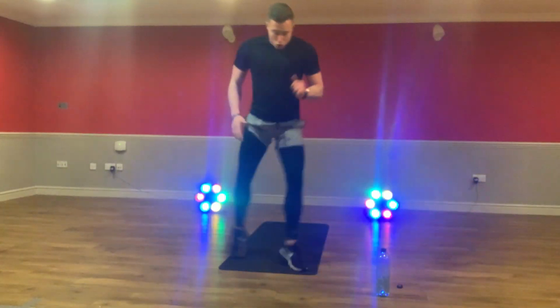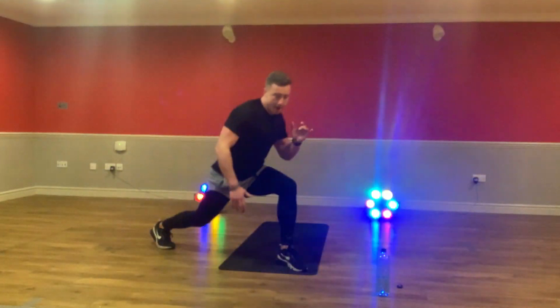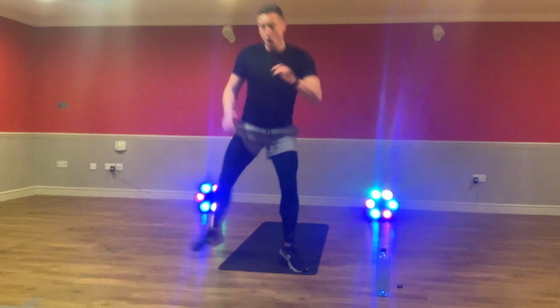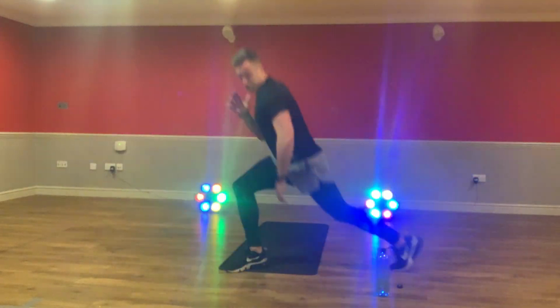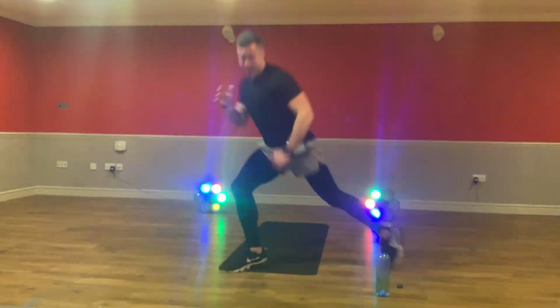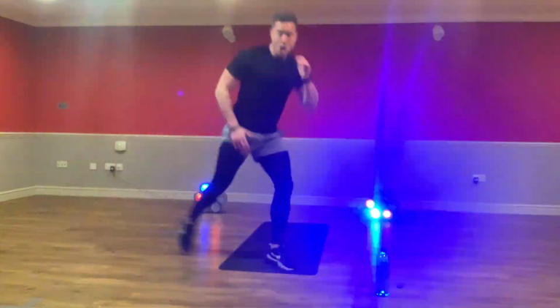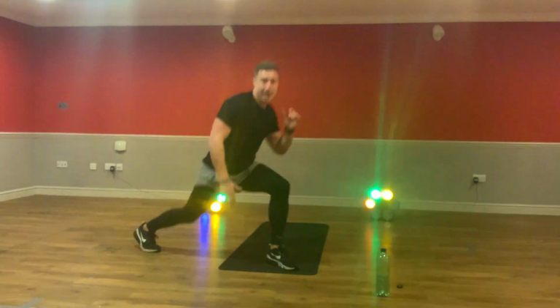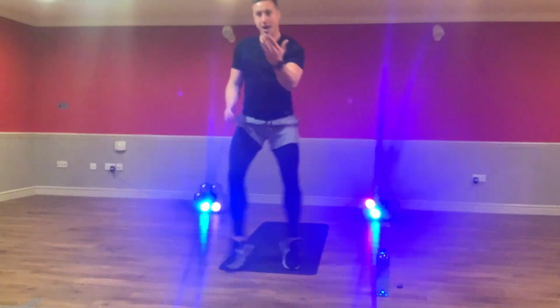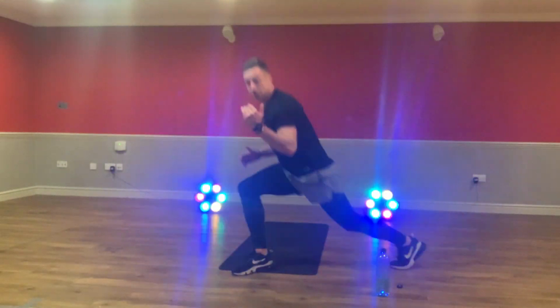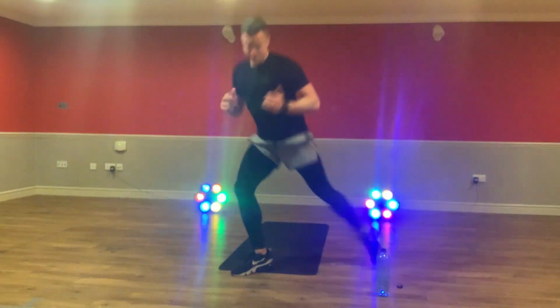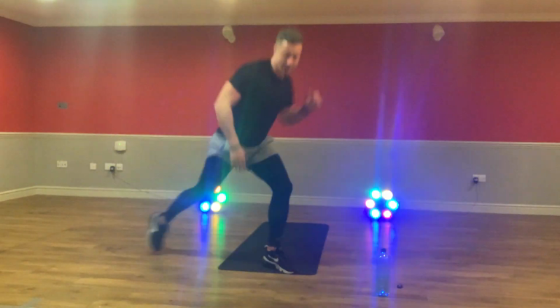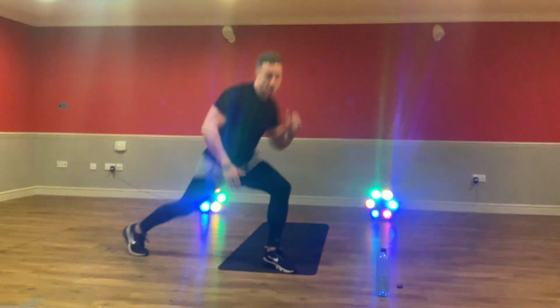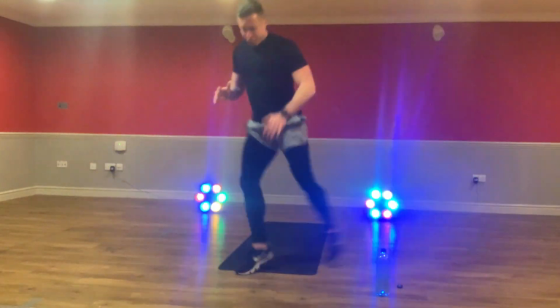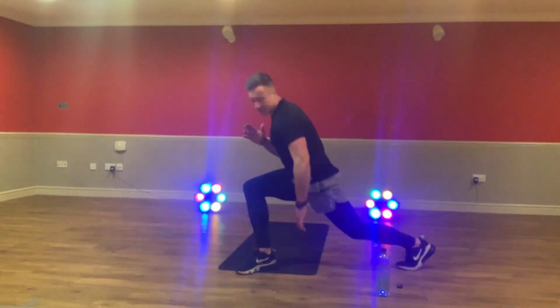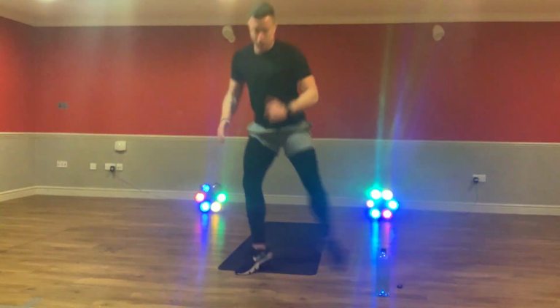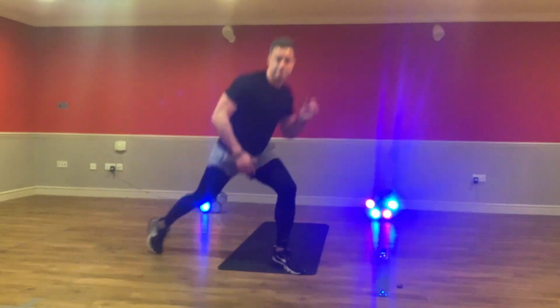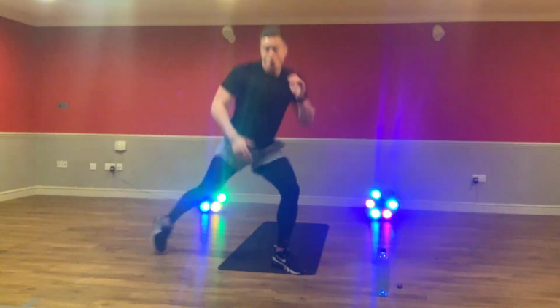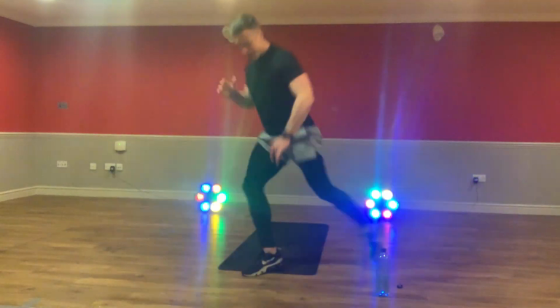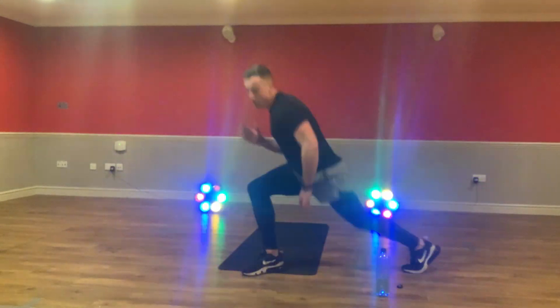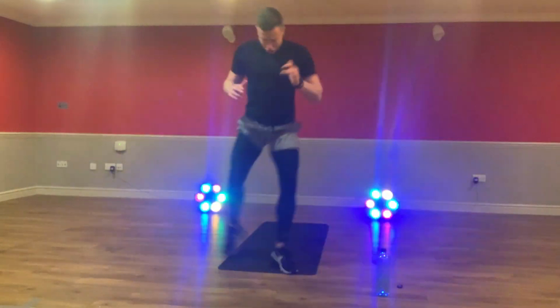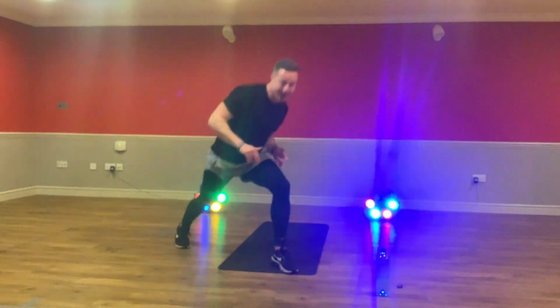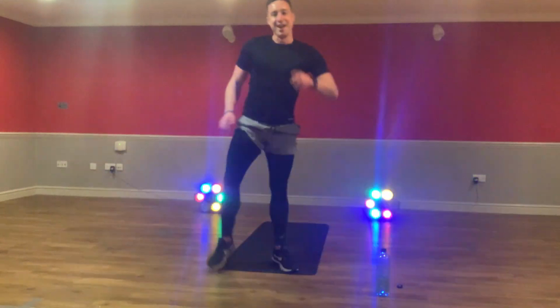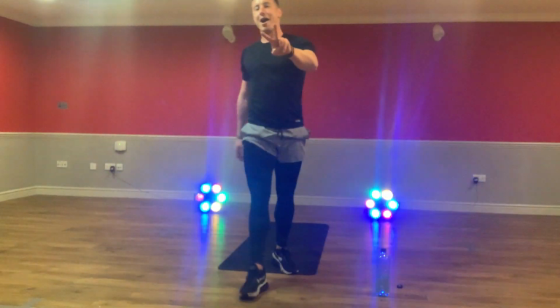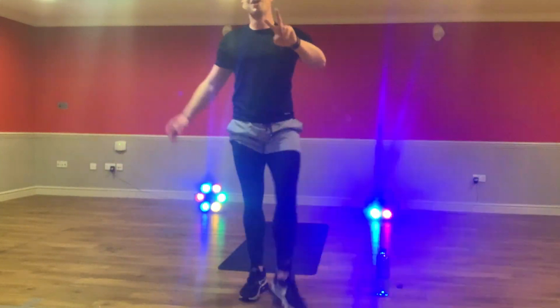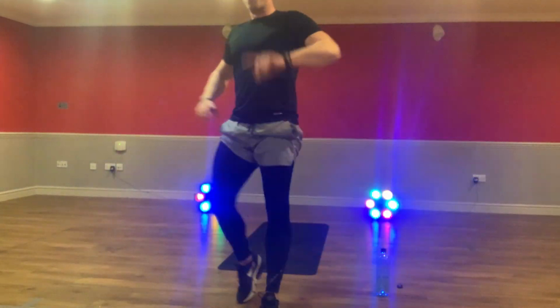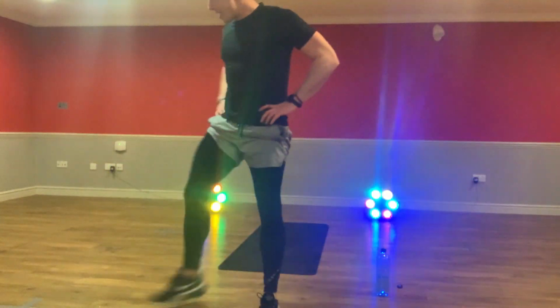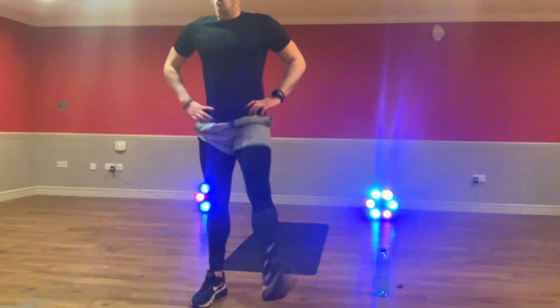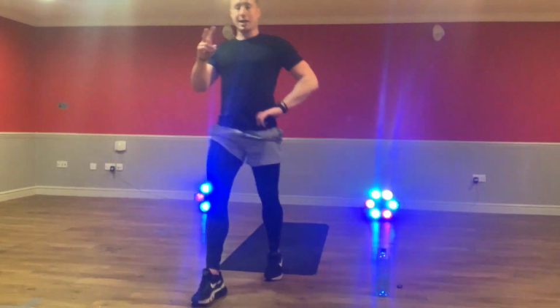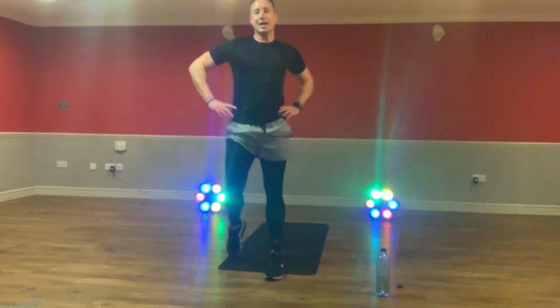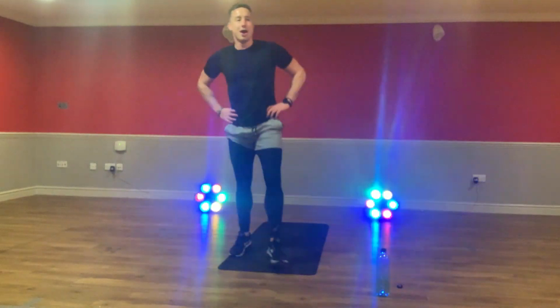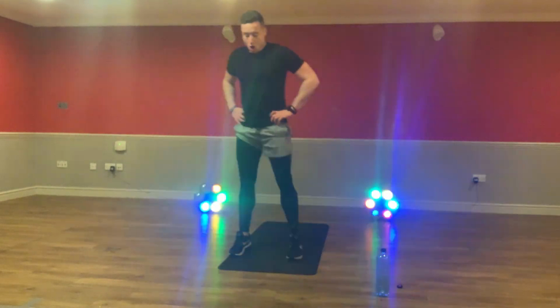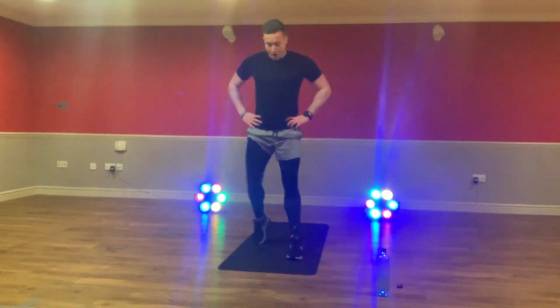Push through it together. Stay with me. Five seconds. Three, two. And now, guys. Well done. Shake your legs up. Recover.